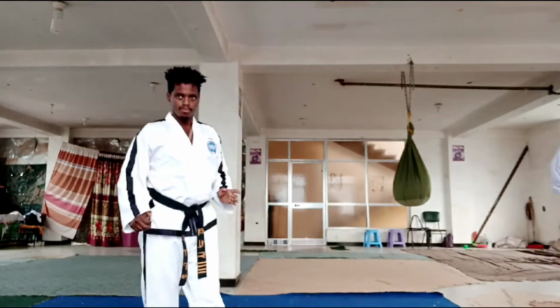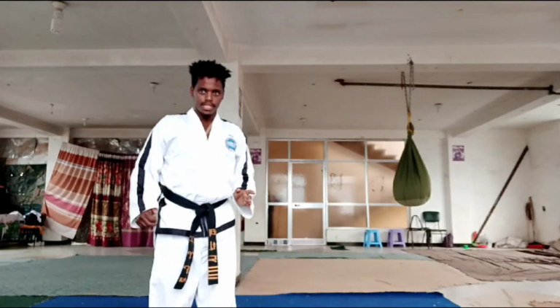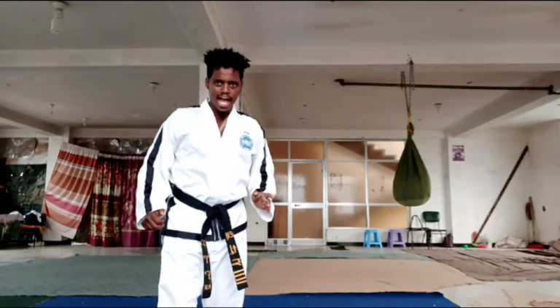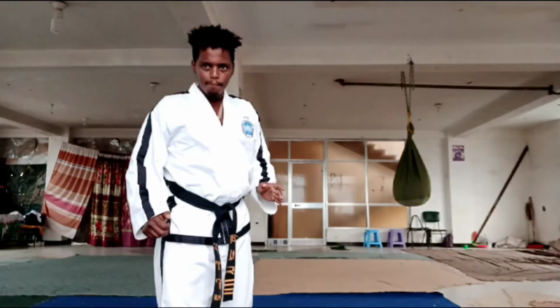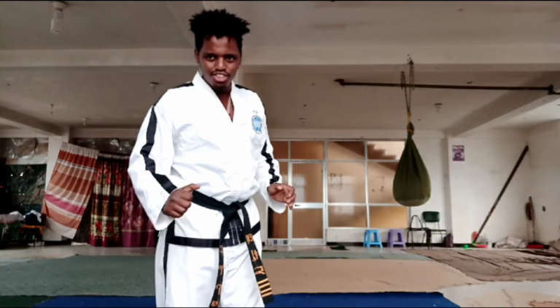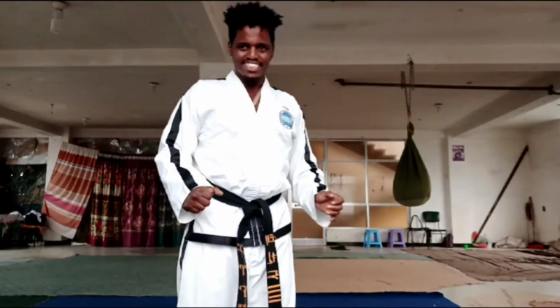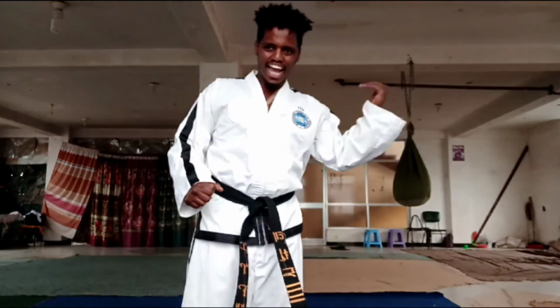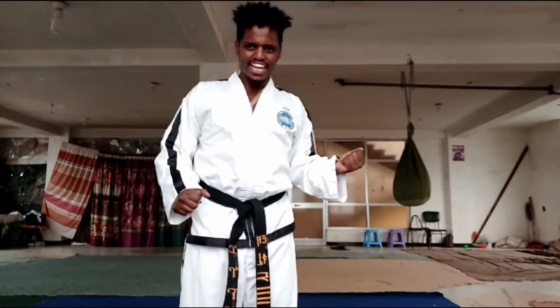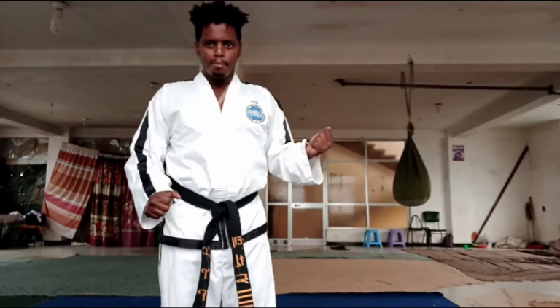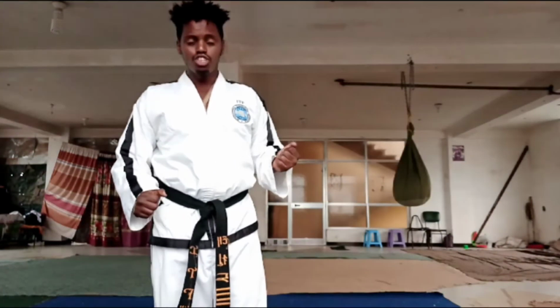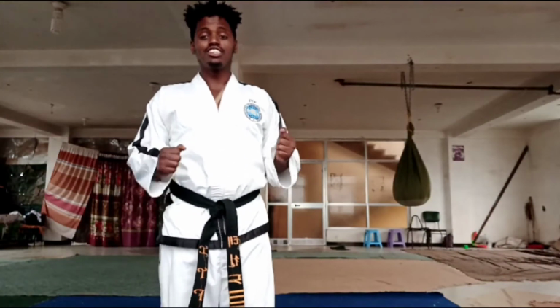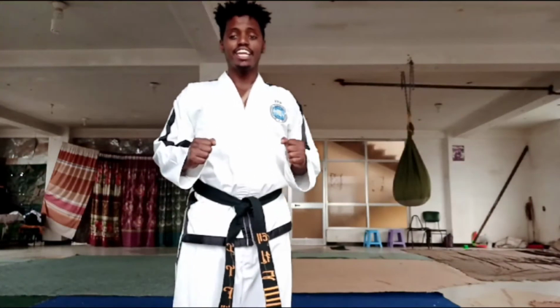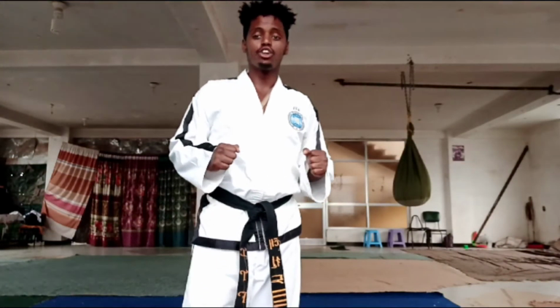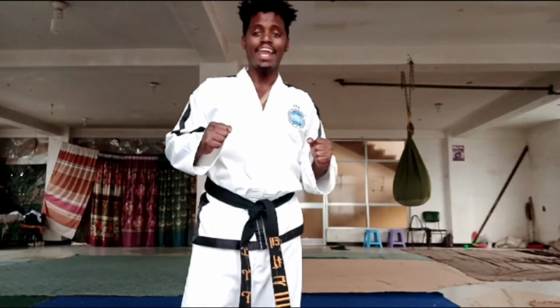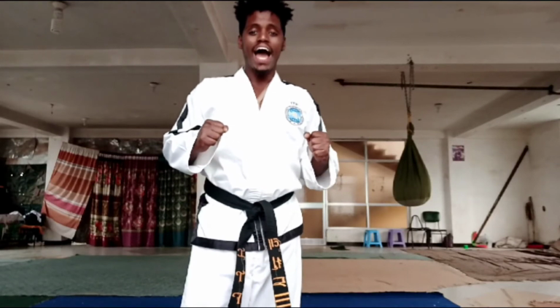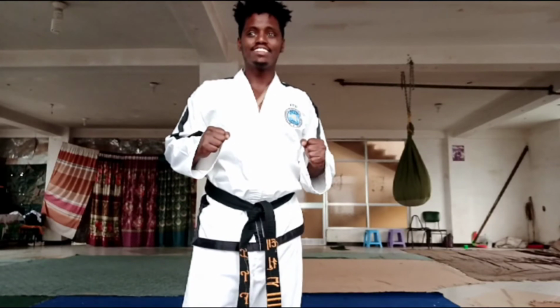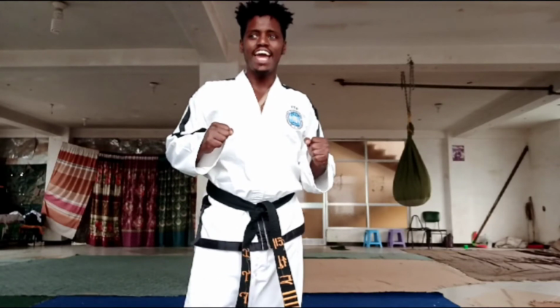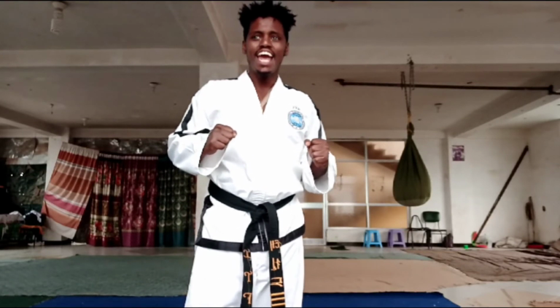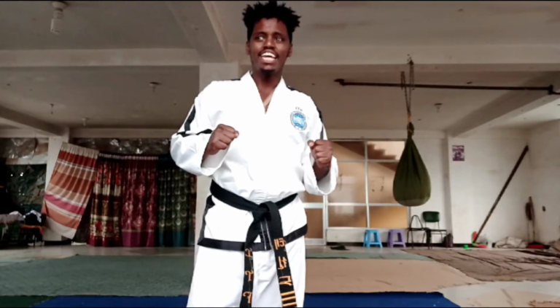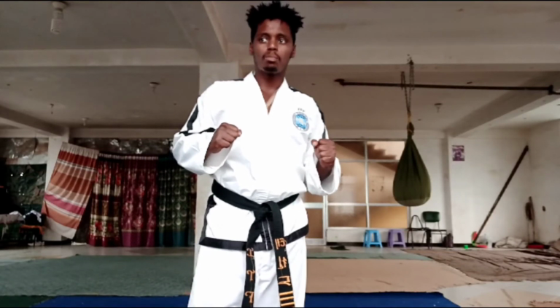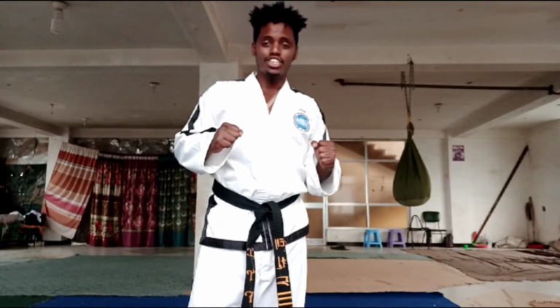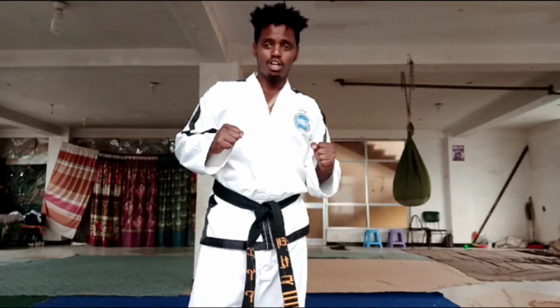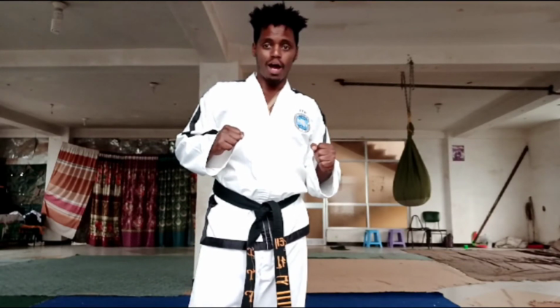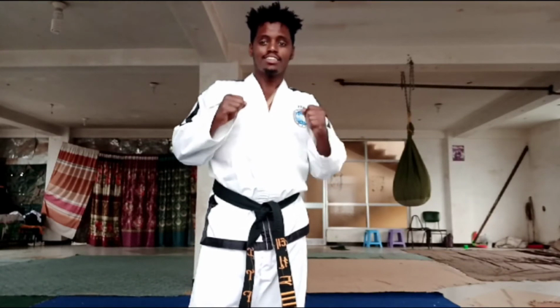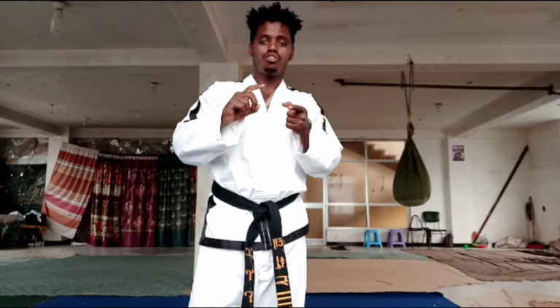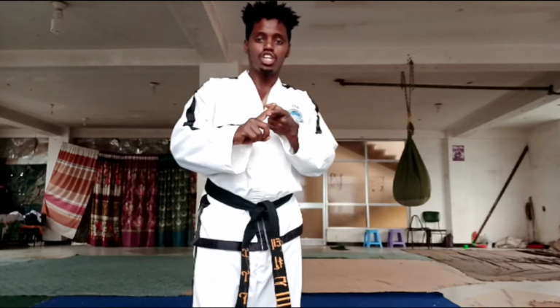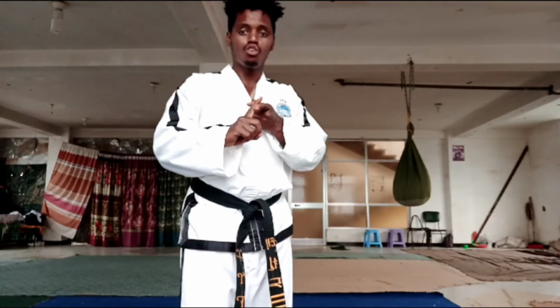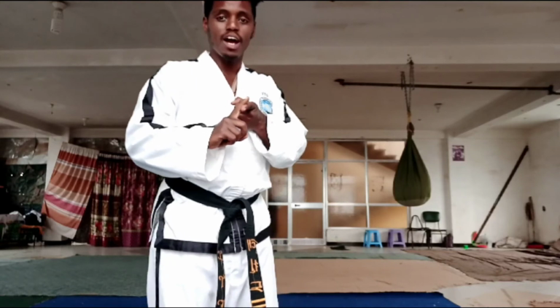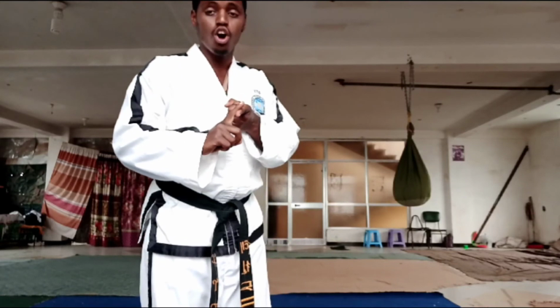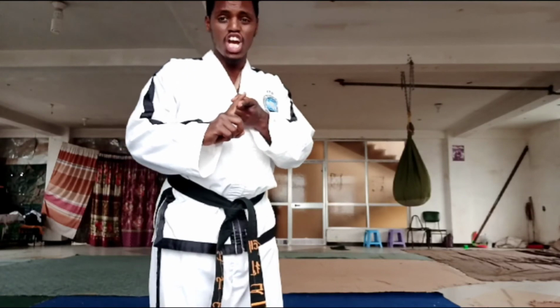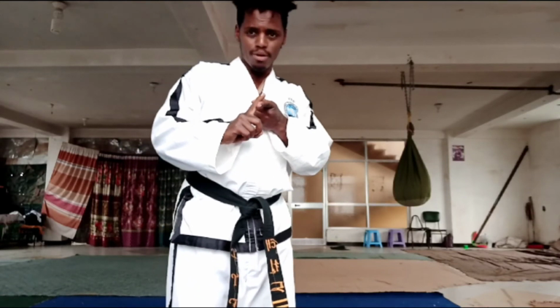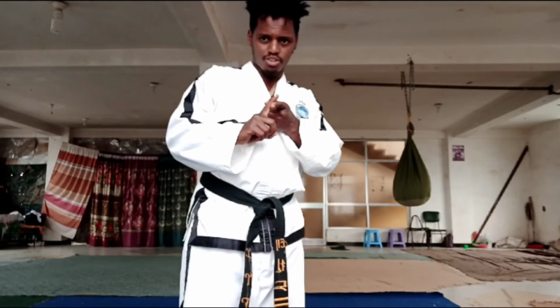By using this technique, you can defend against any cross punch — any cross punch. Thanks for watching. If you like my video, share, comment, subscribe.